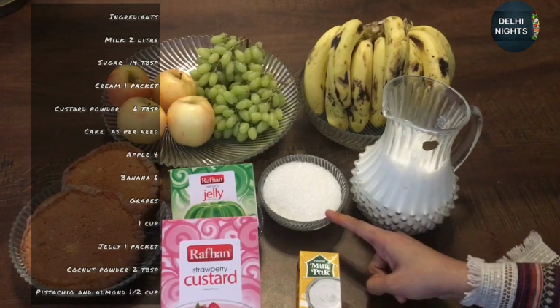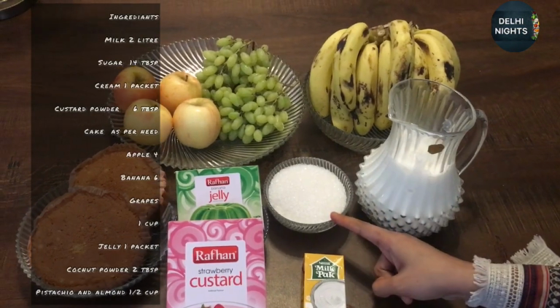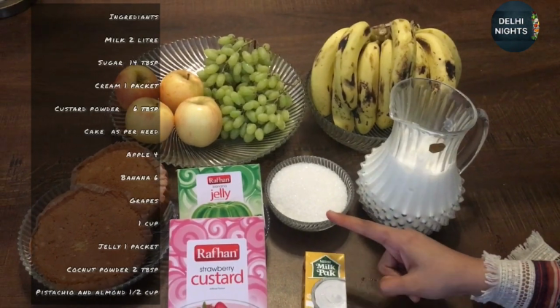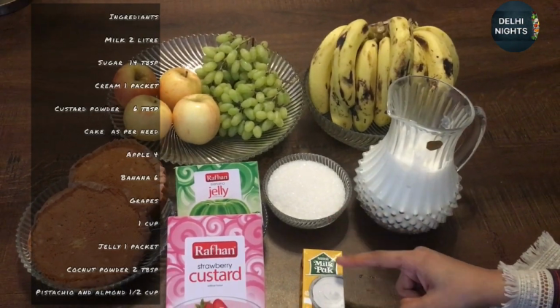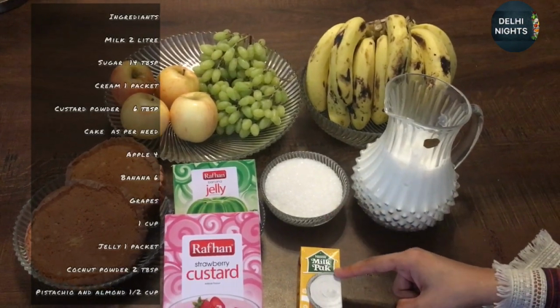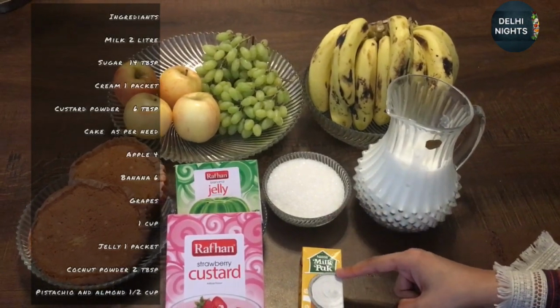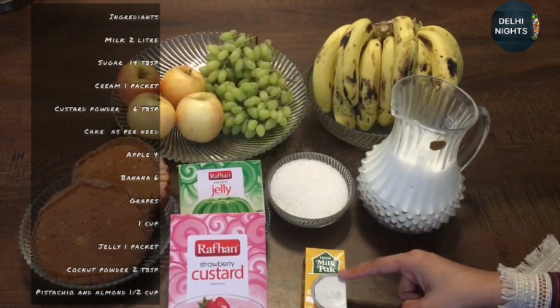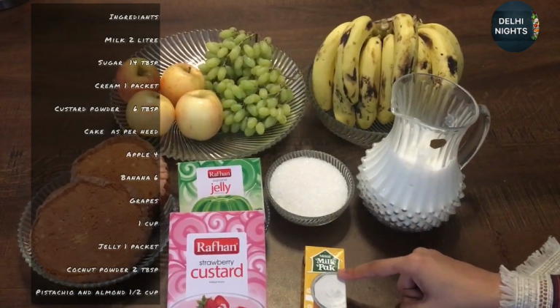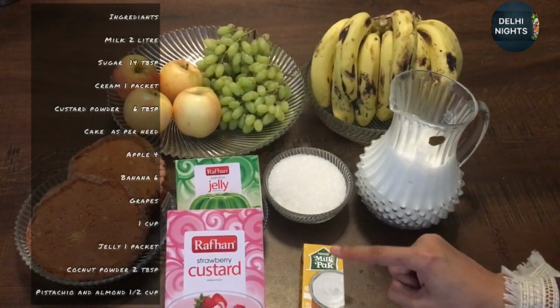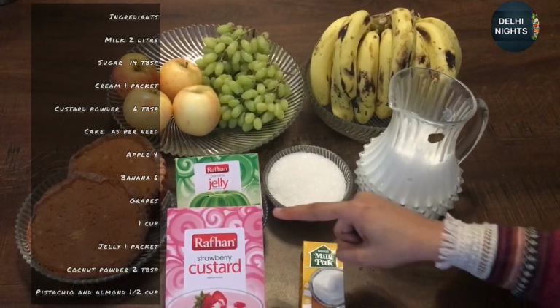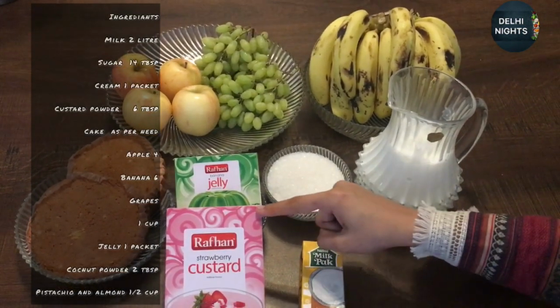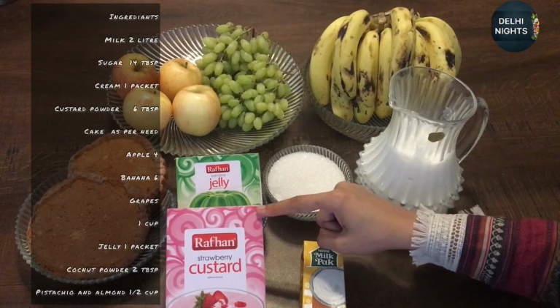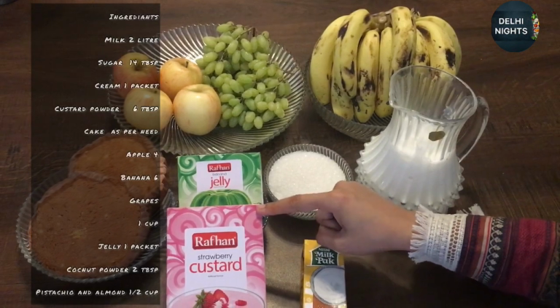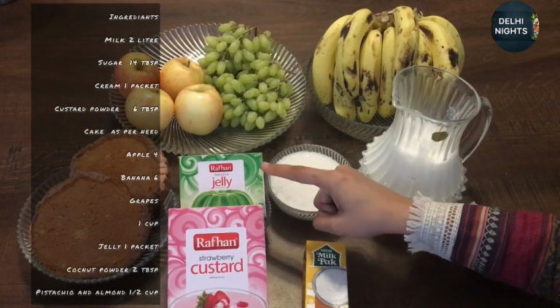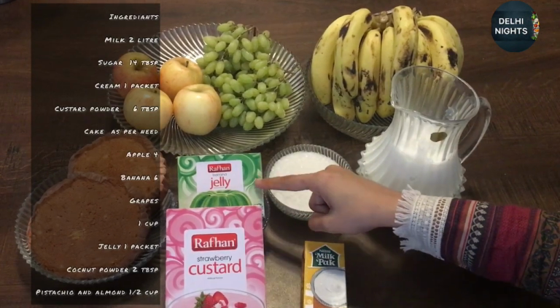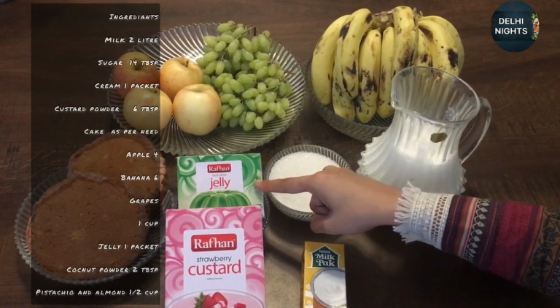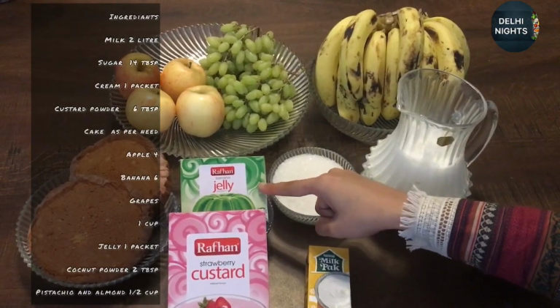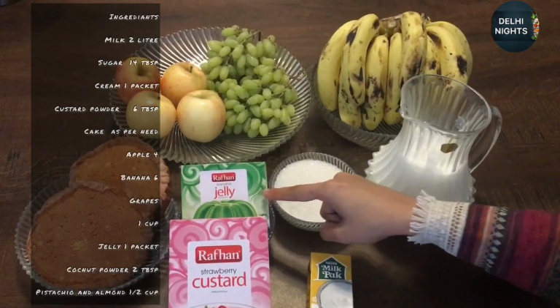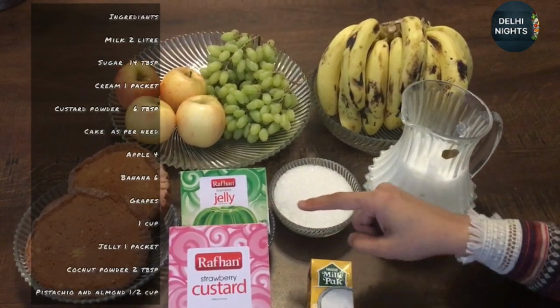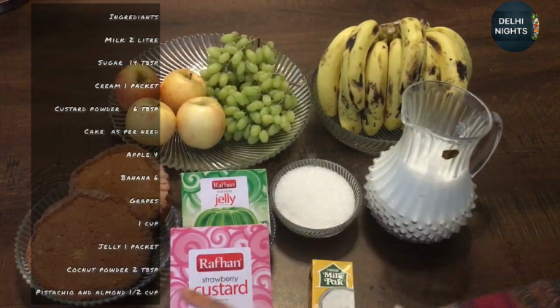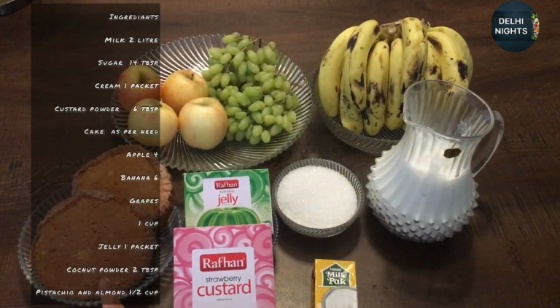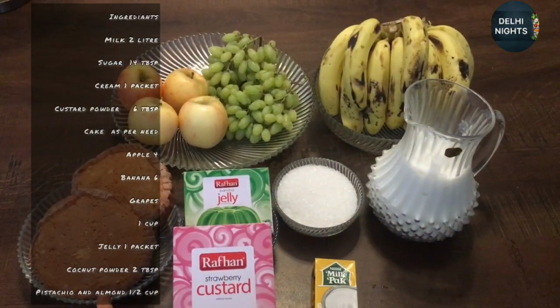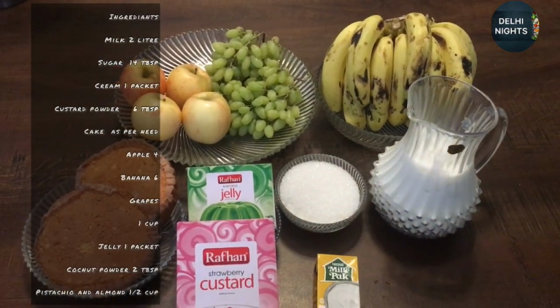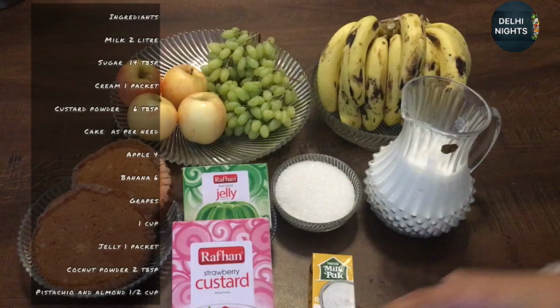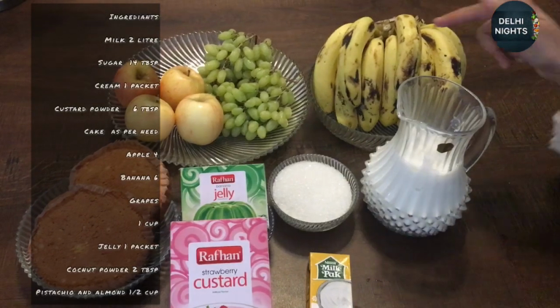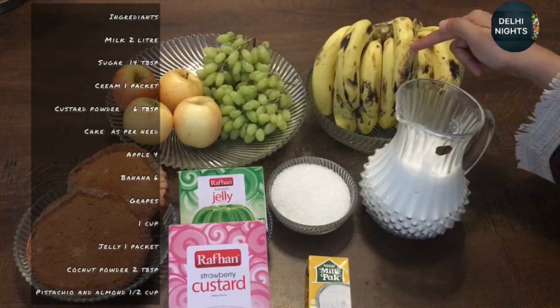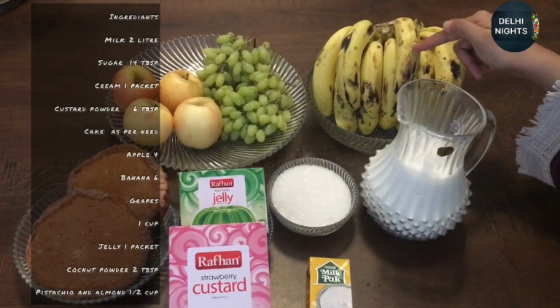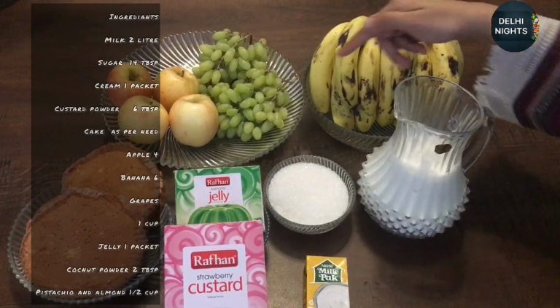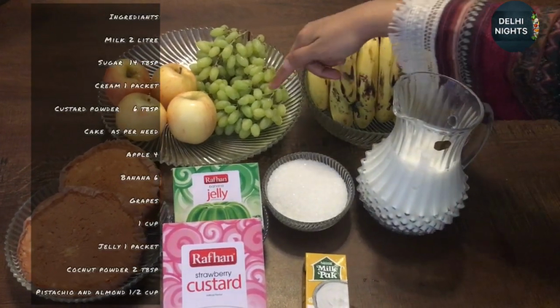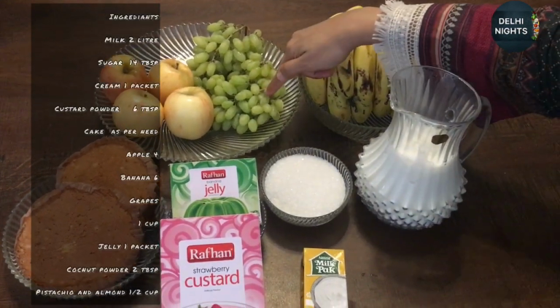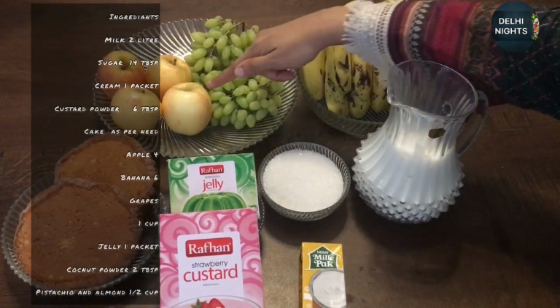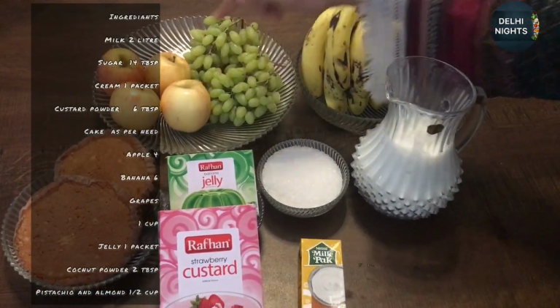The ingredients are: doodh (milk), chini (sugar), cream, rafan, custard powder, jelly, rafan cake, banana, grapes, and apple.